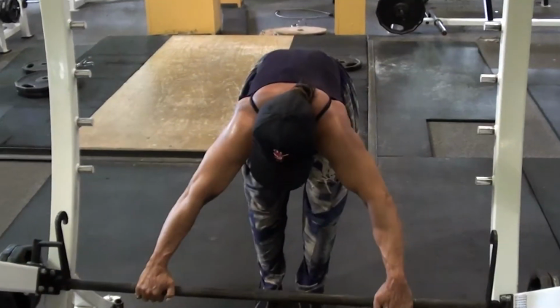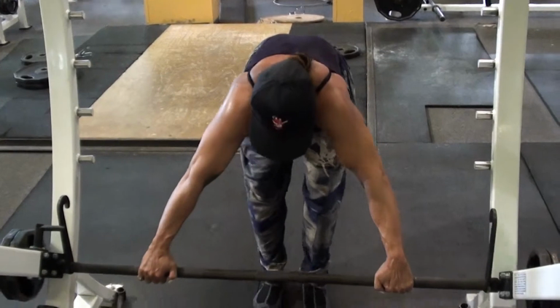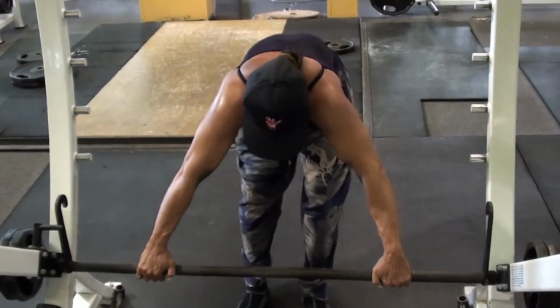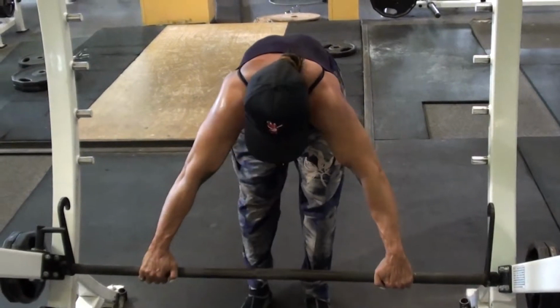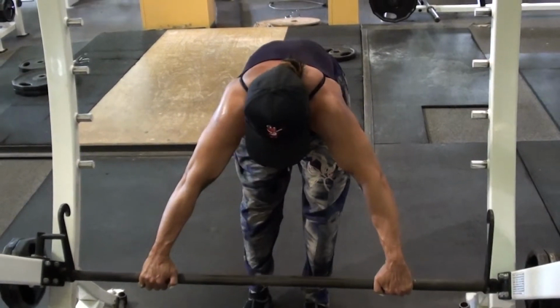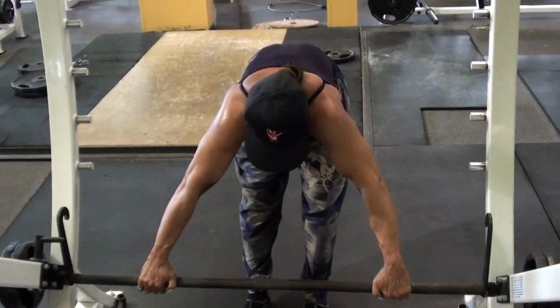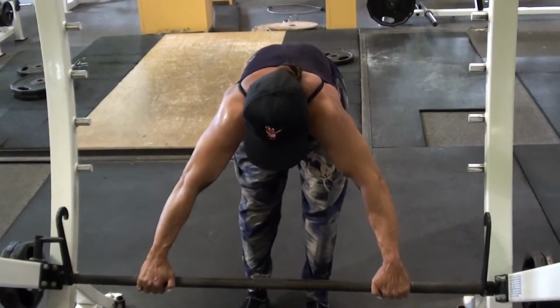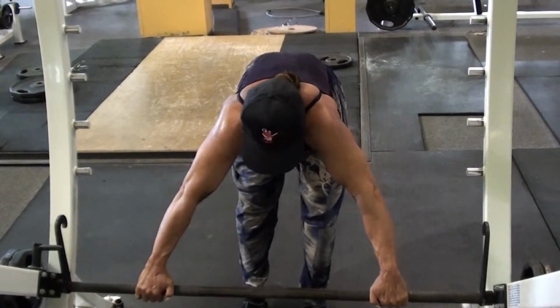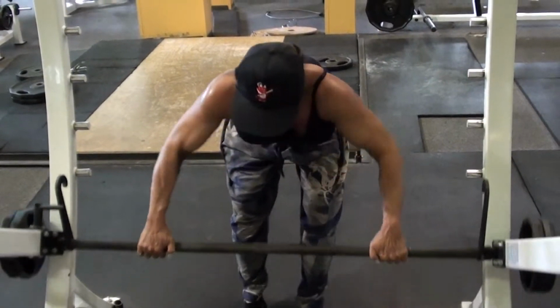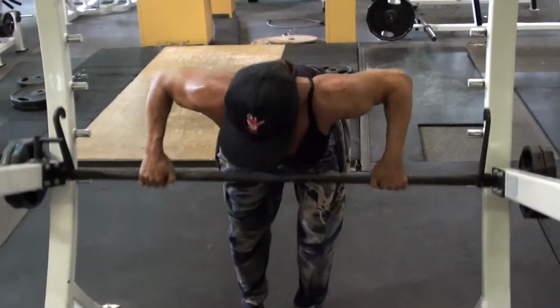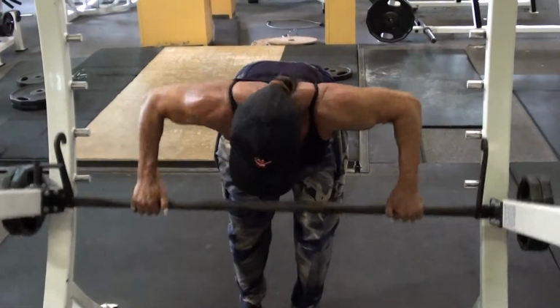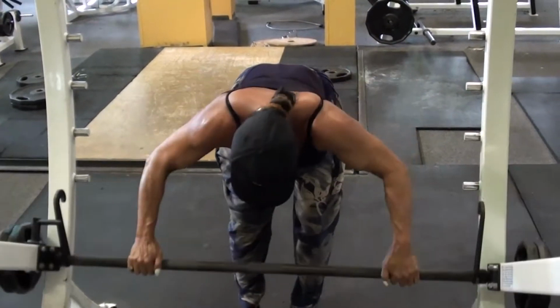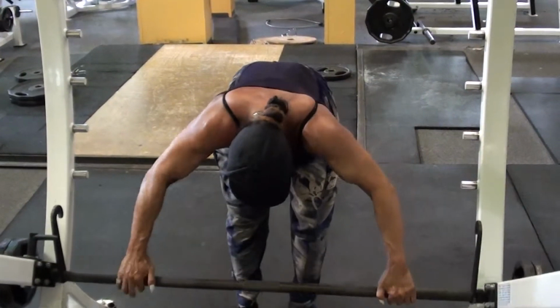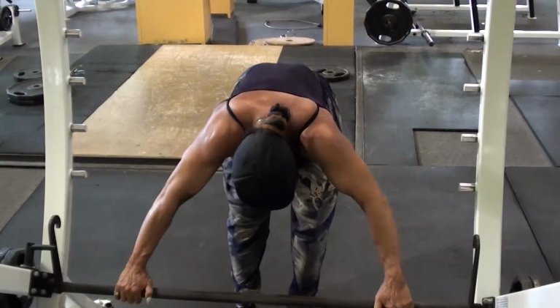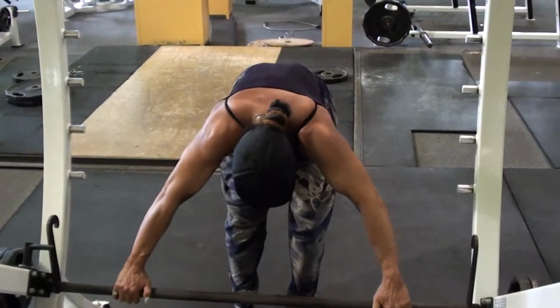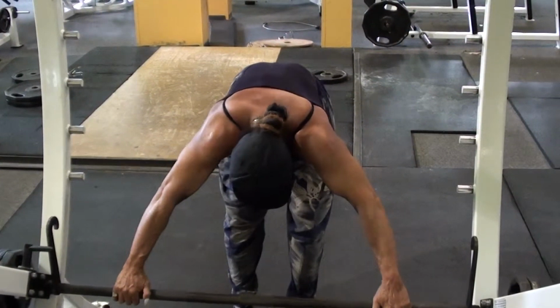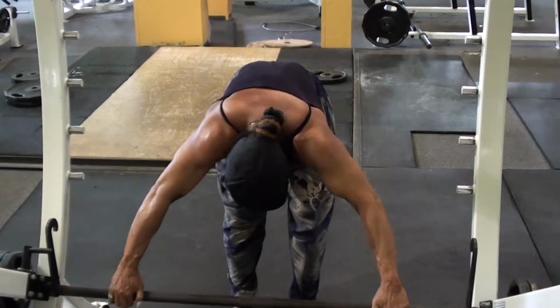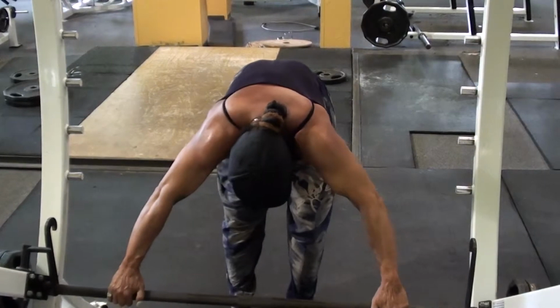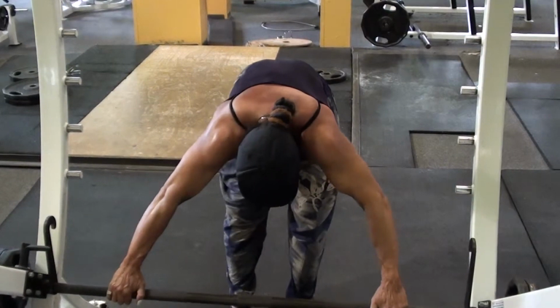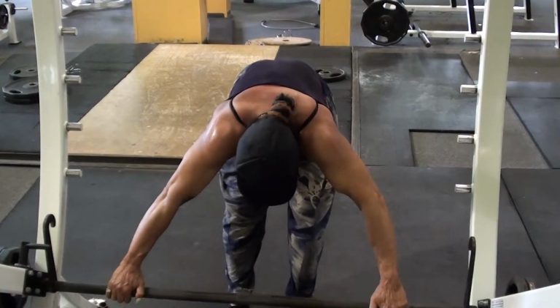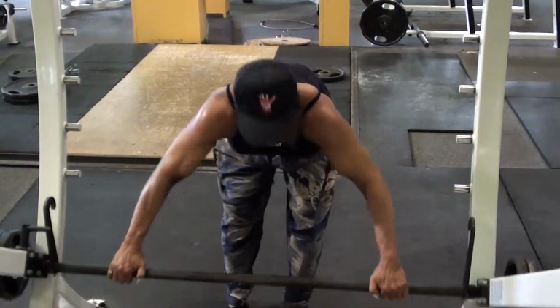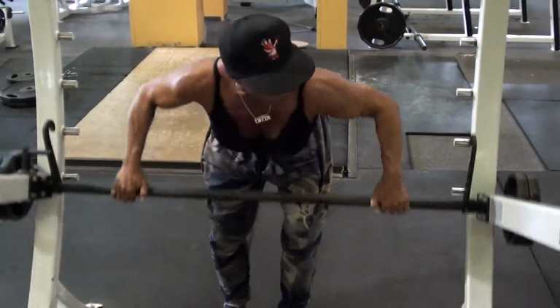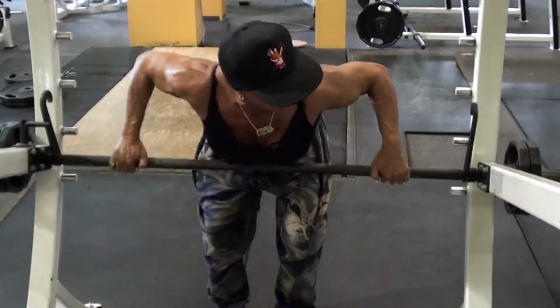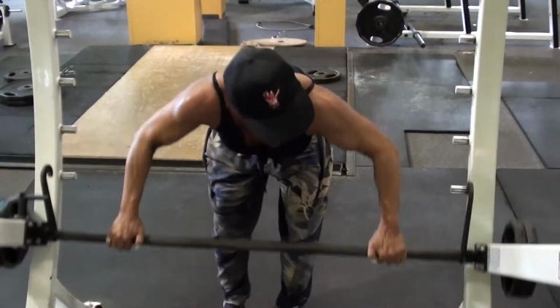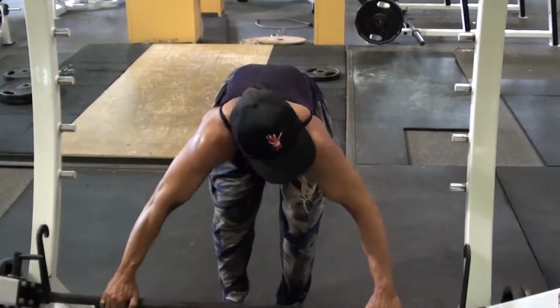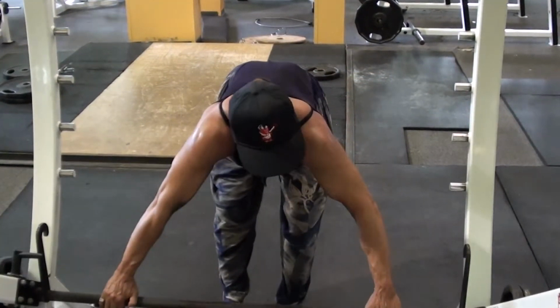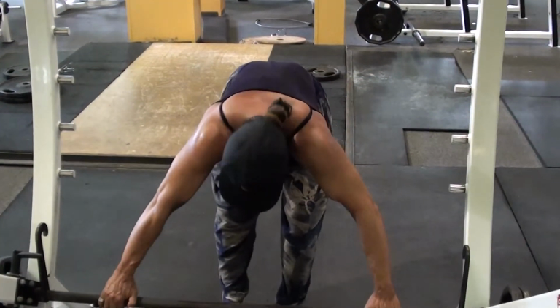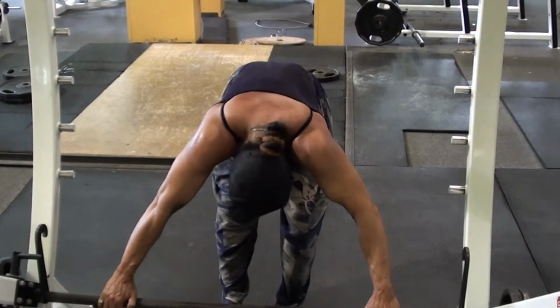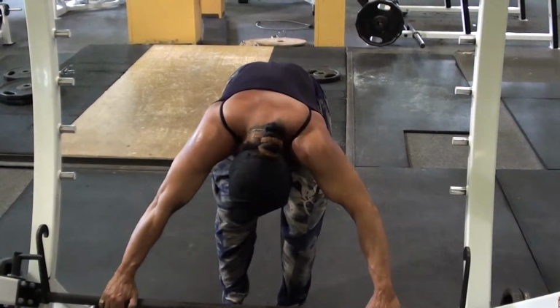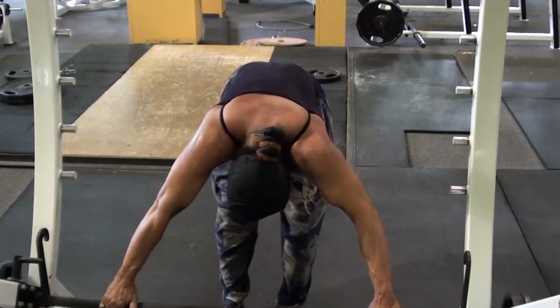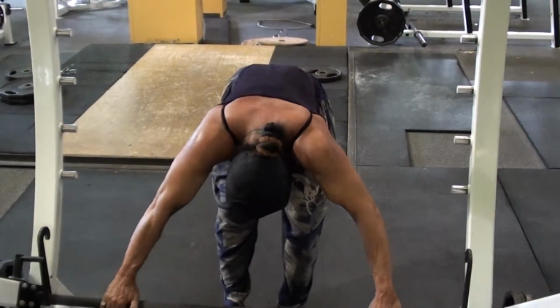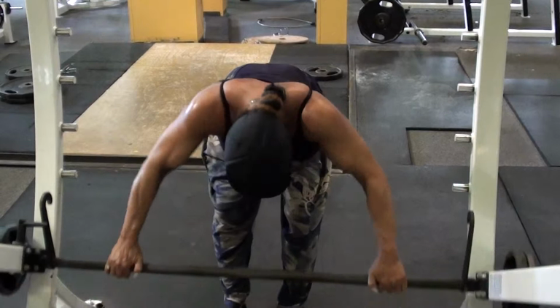One, two, three, four, five. Two, two, three, four, five. Three, two, three, four, five.